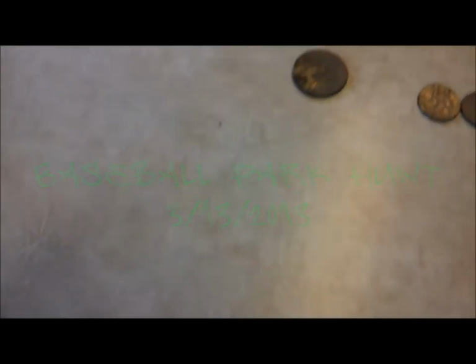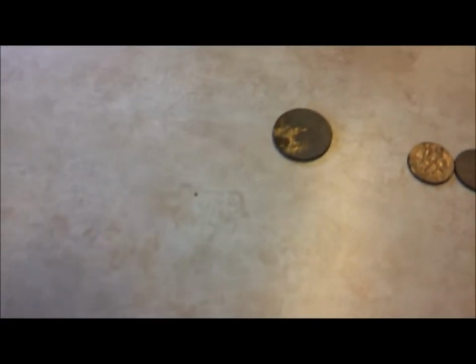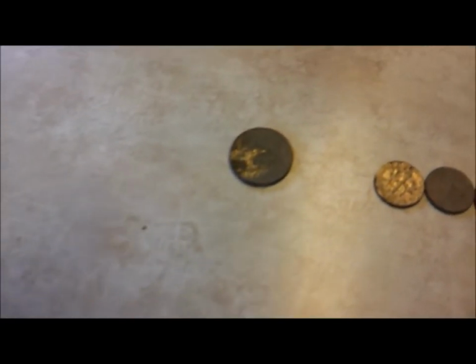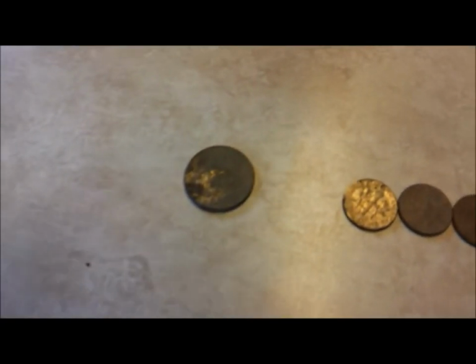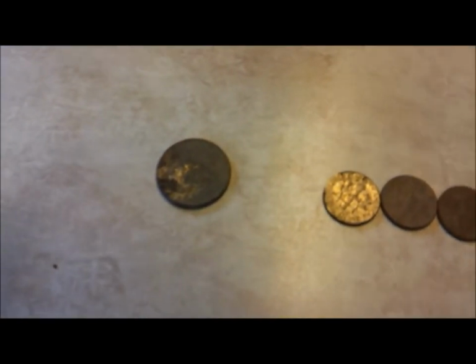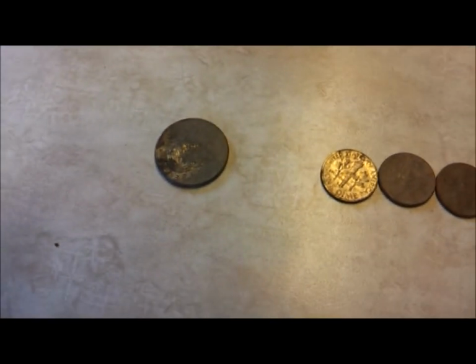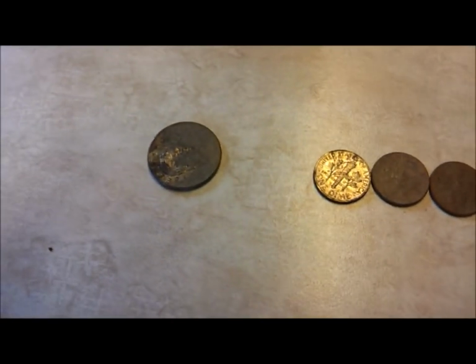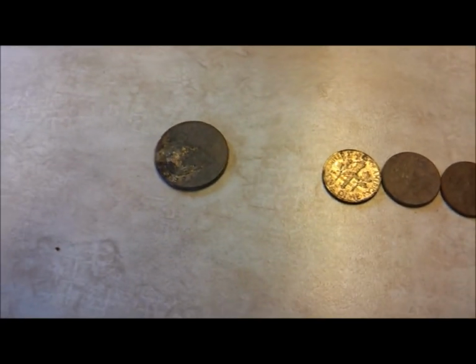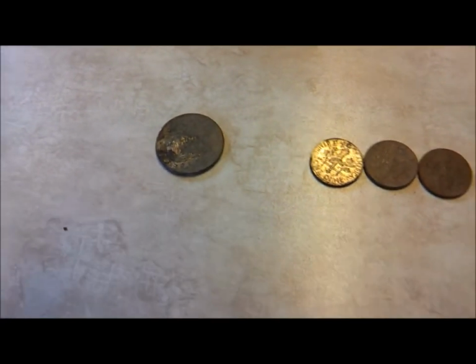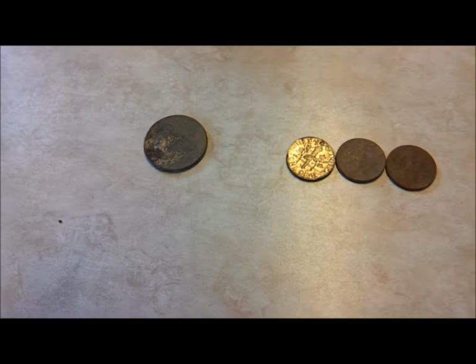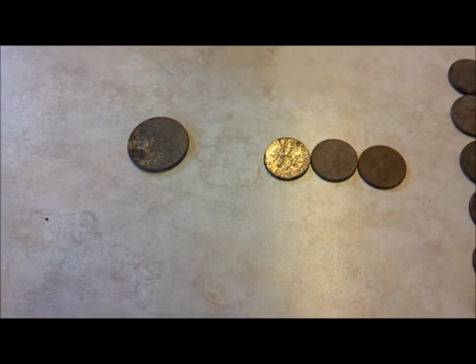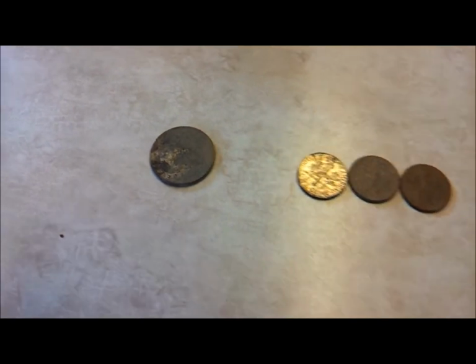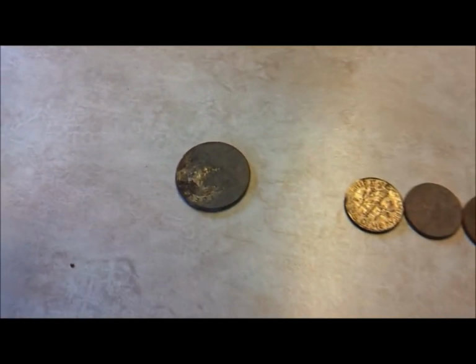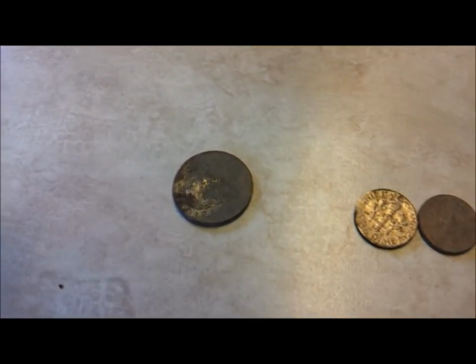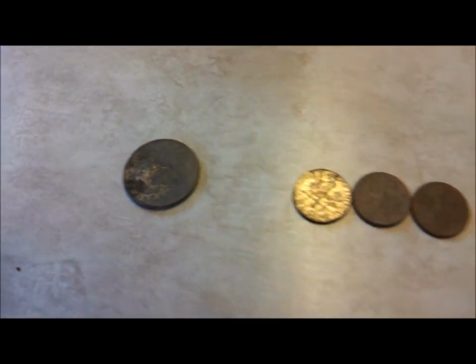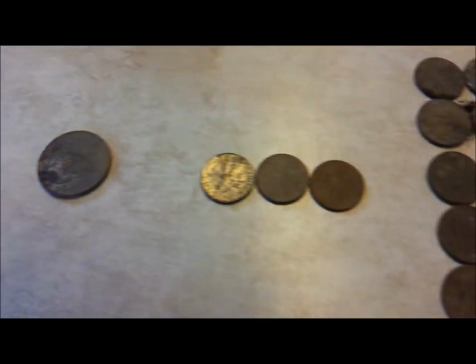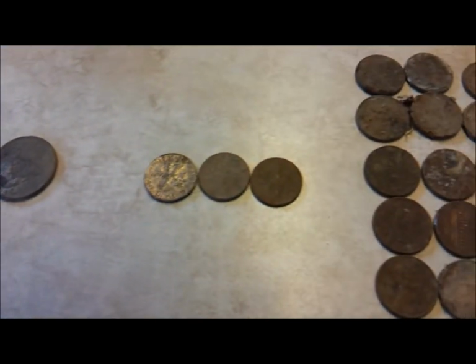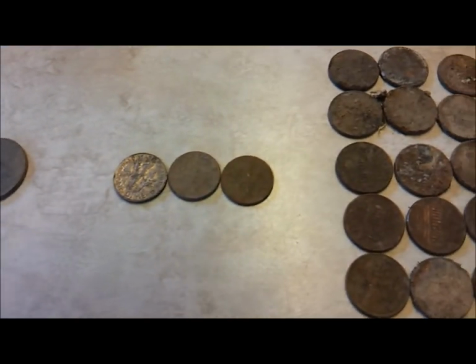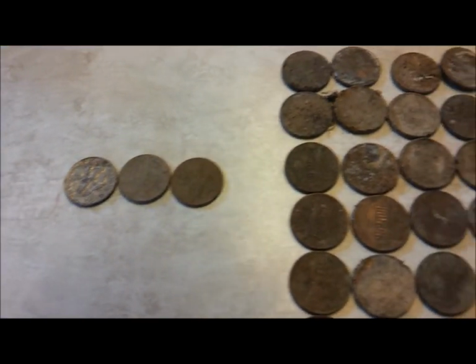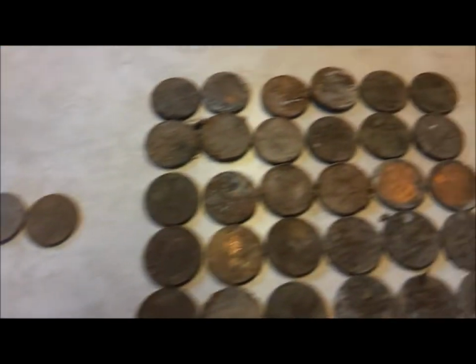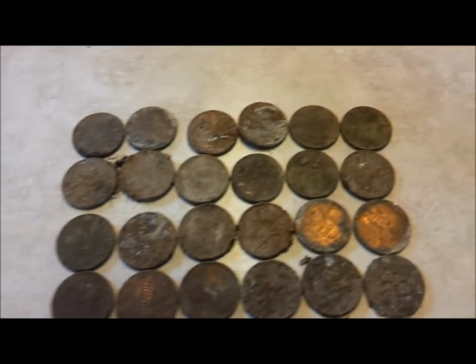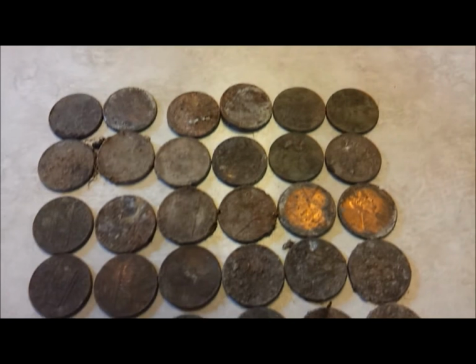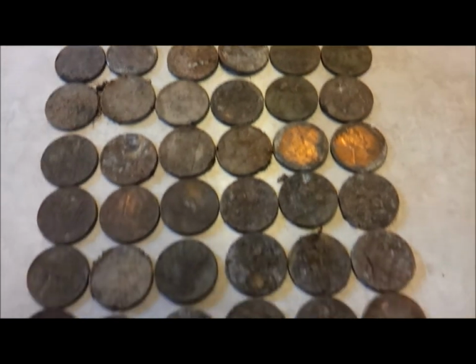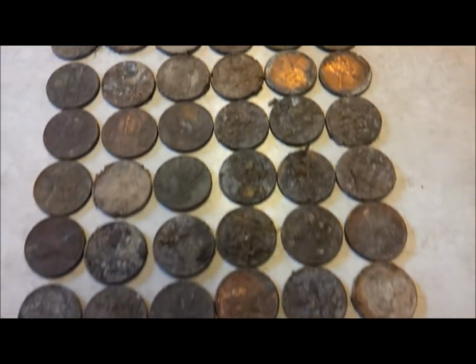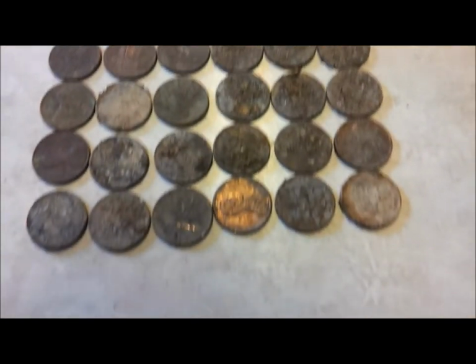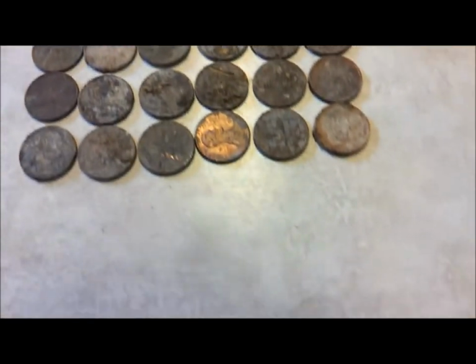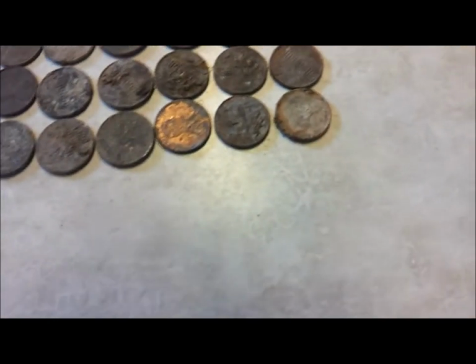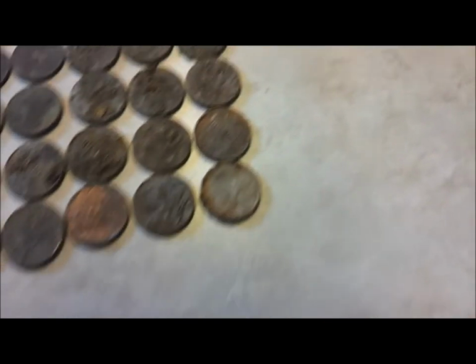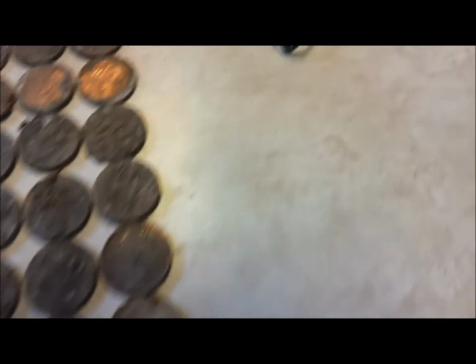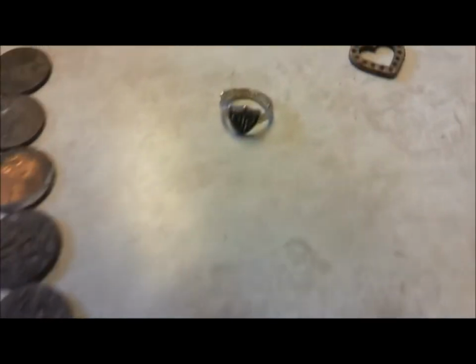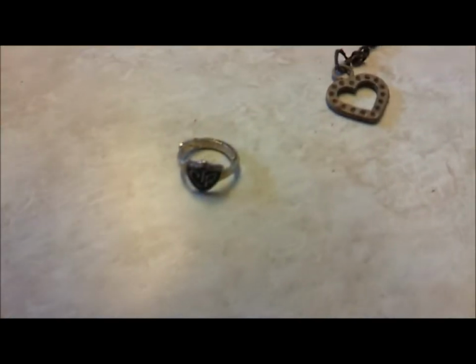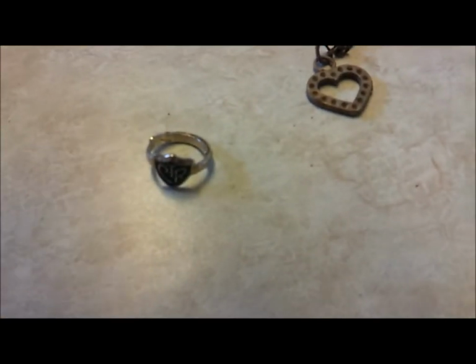Hey guys, went out to the local ball field today and this is the clad that I got — quarters, dimes, and a bunch of pennies. I also found a CTR ring.